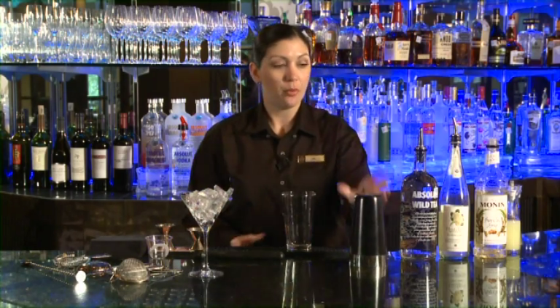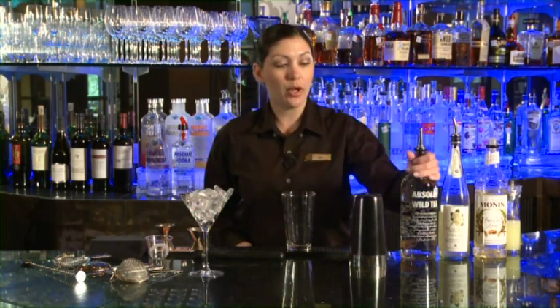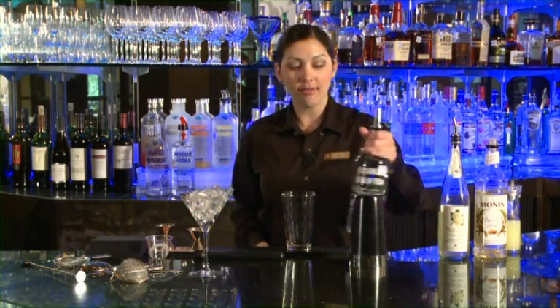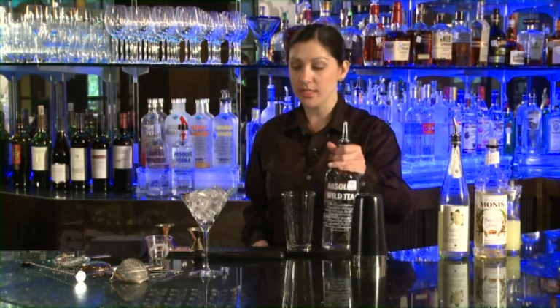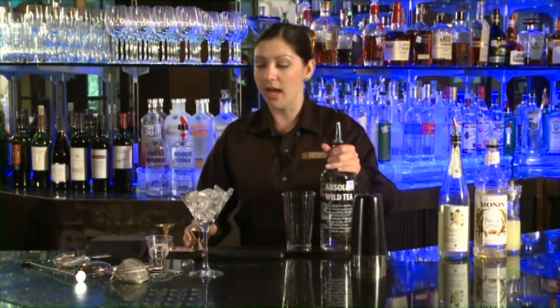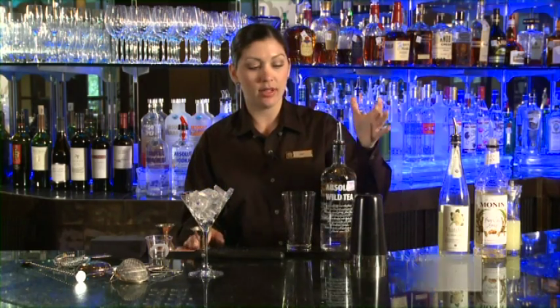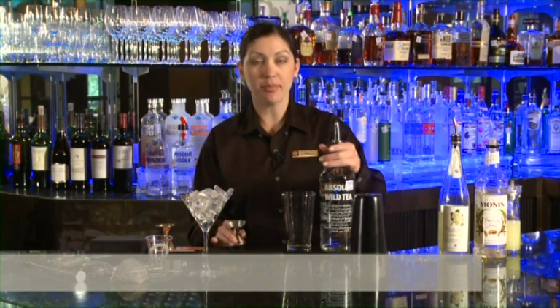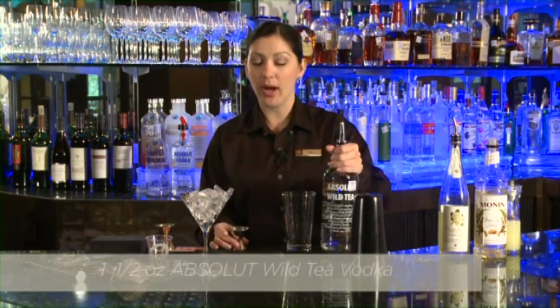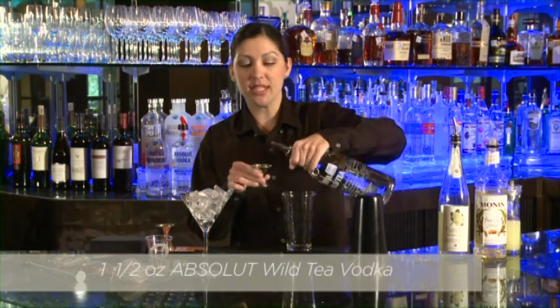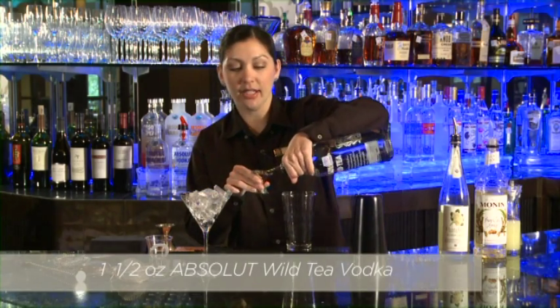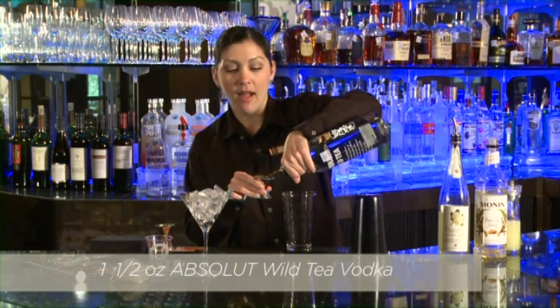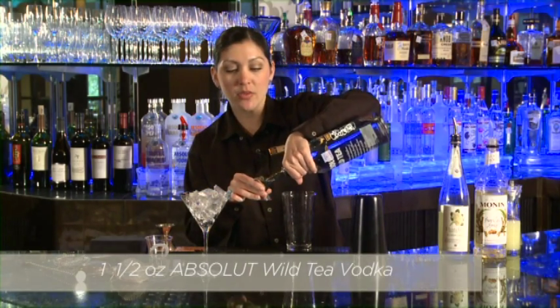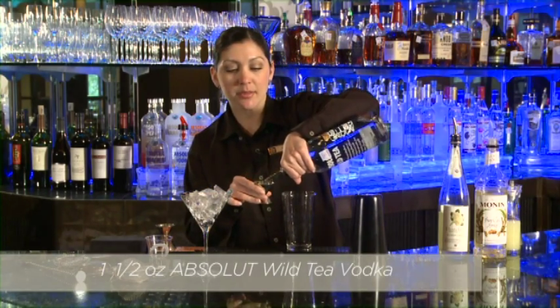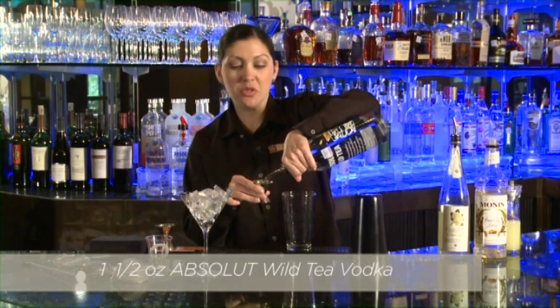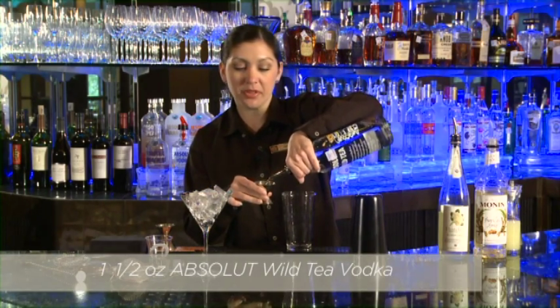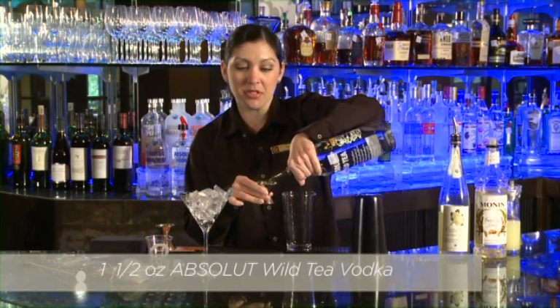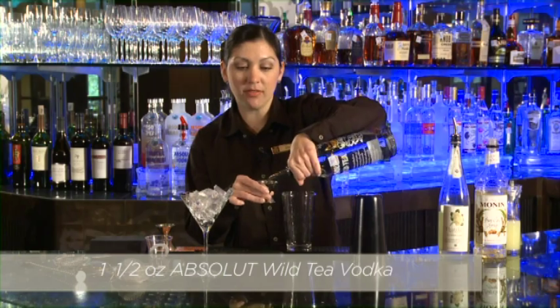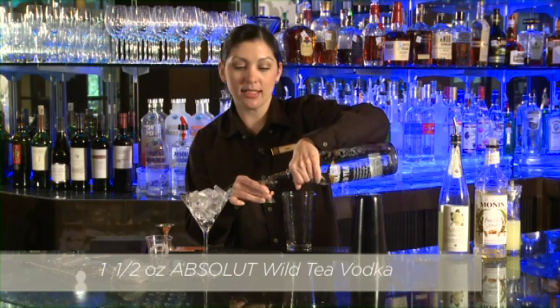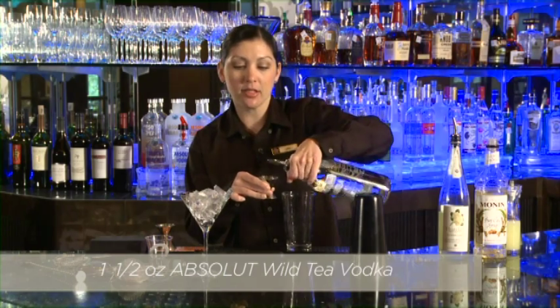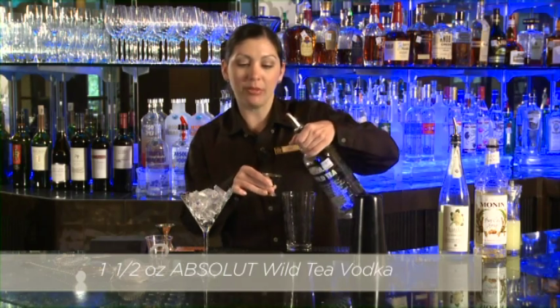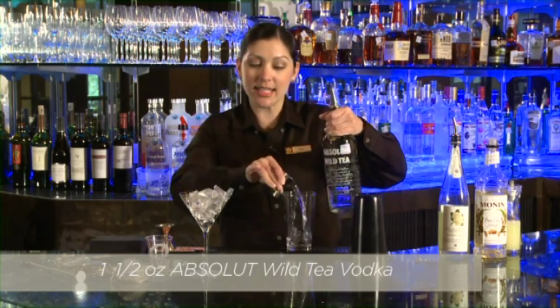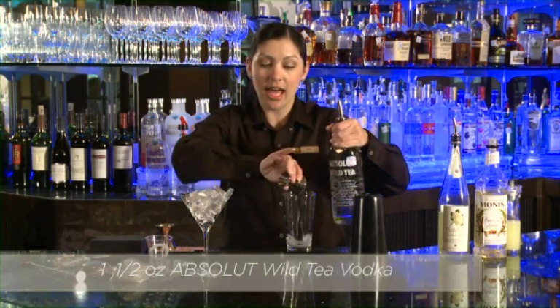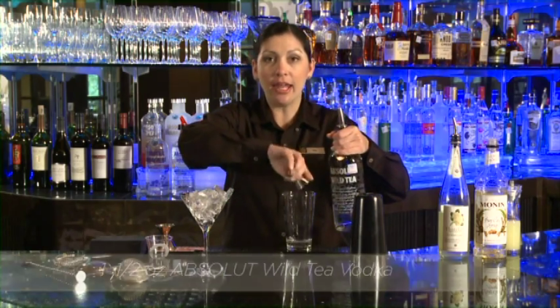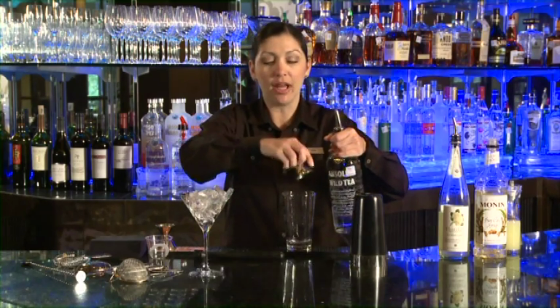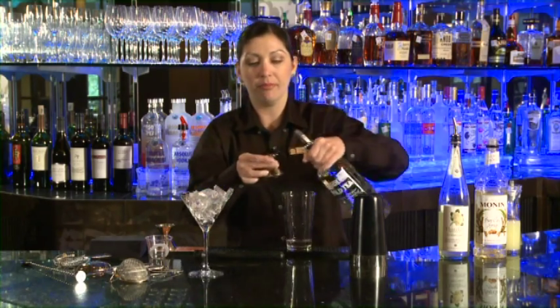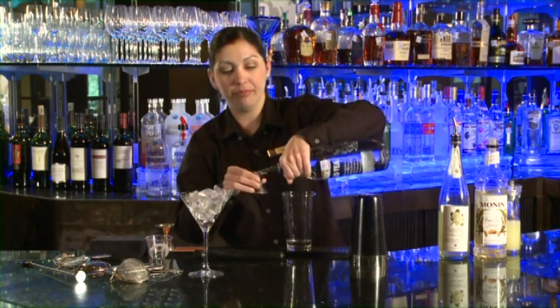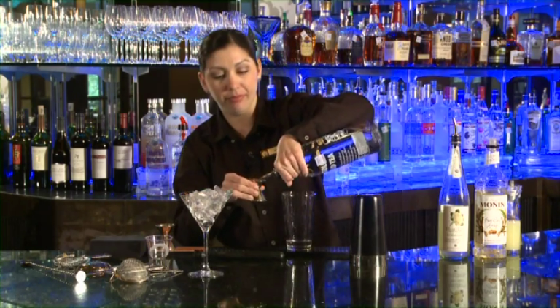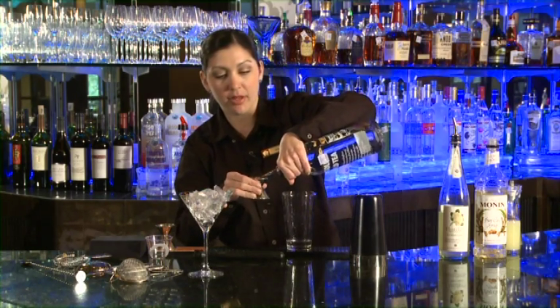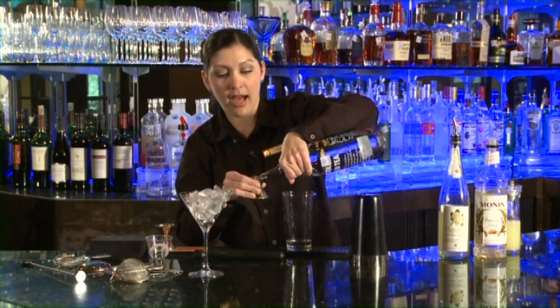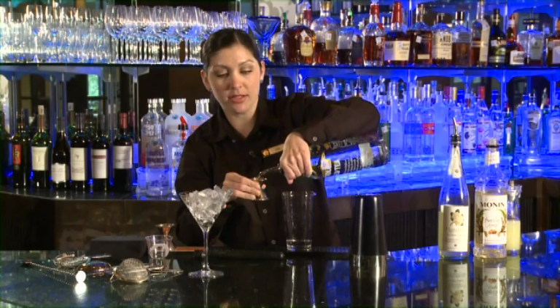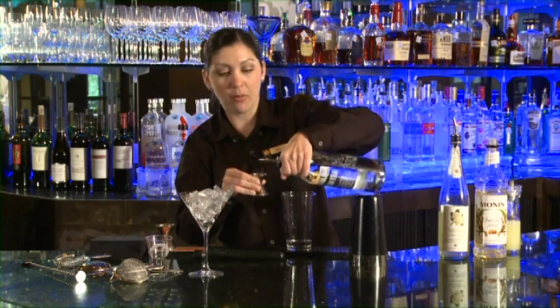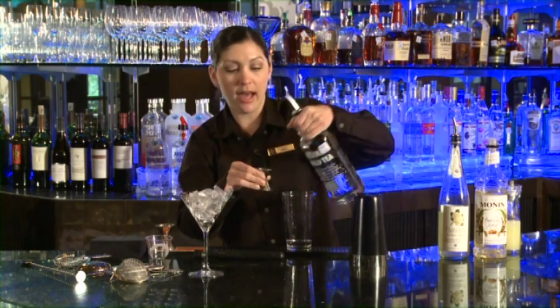We need one and a half ounces of Absolut Wild Tea Vodka — this is one of Absolut's newest flavors. It's really fantastic because it's a little bit of black tea and elderflower. So another half ounce there to make that one and a half.